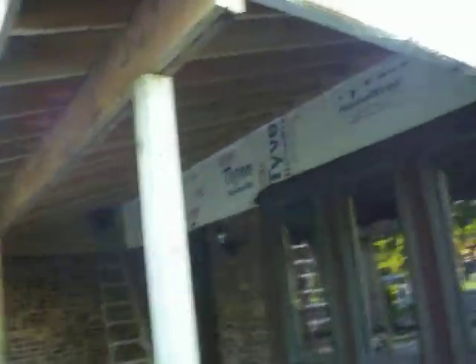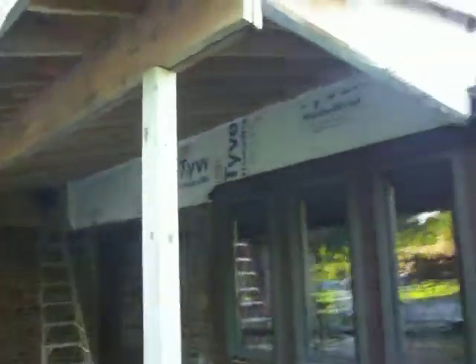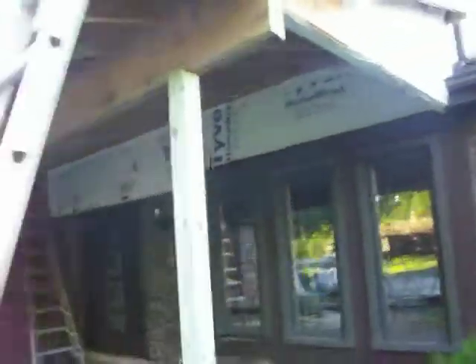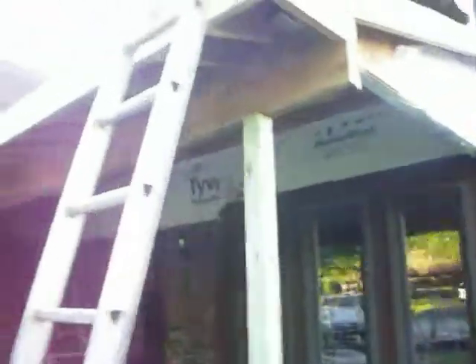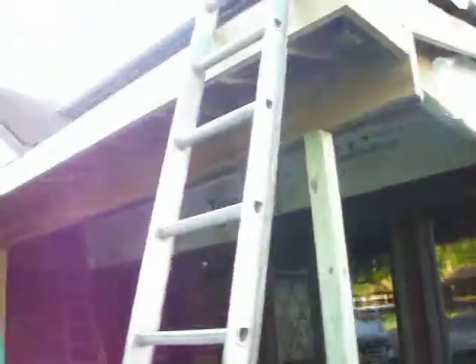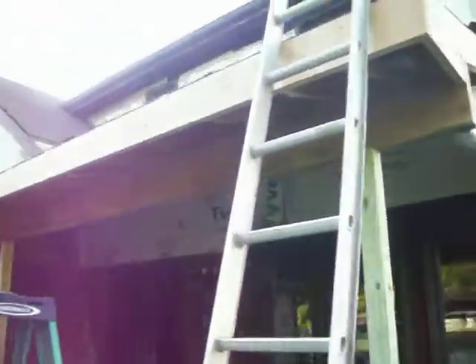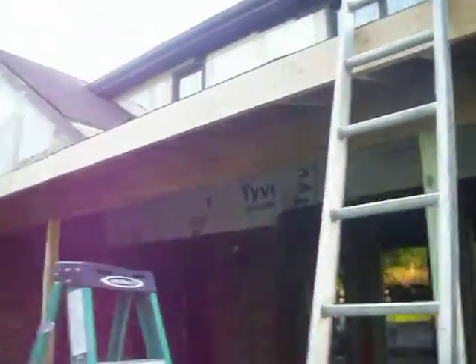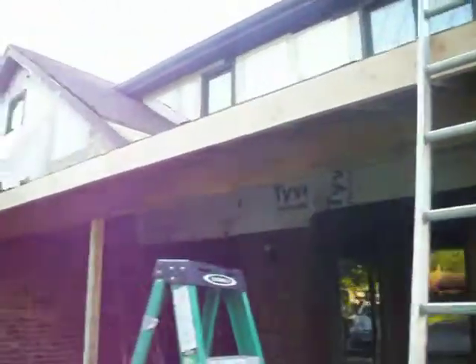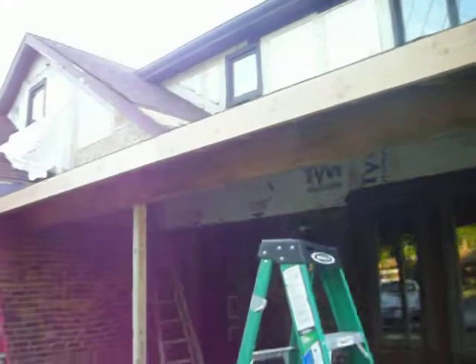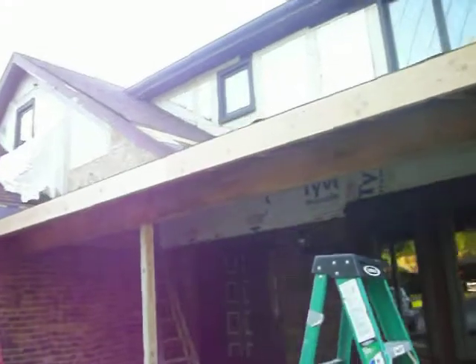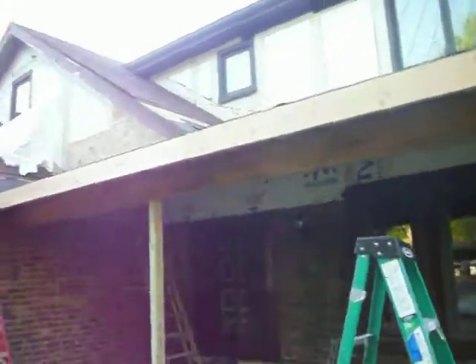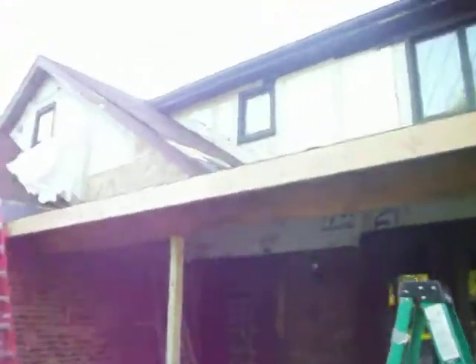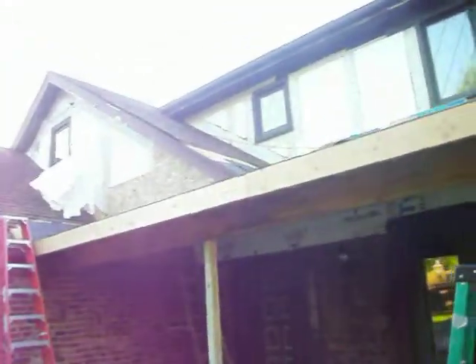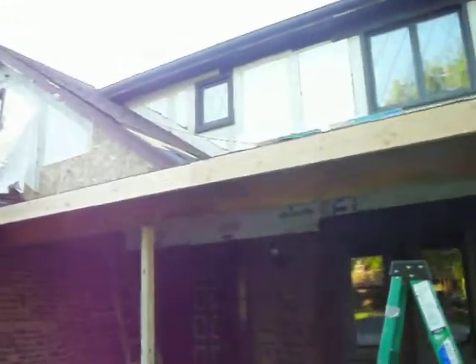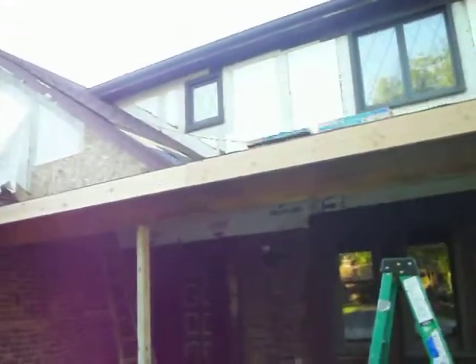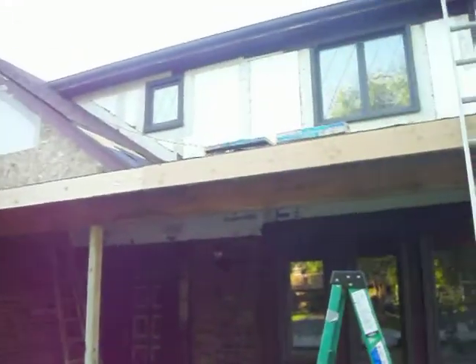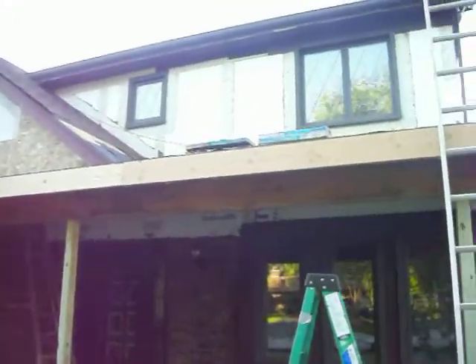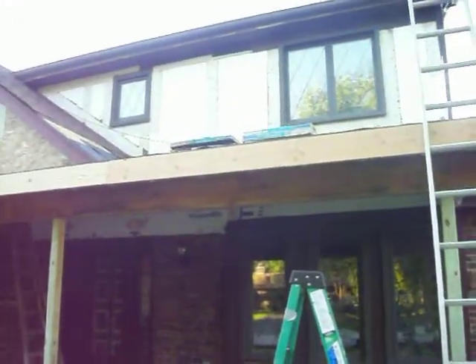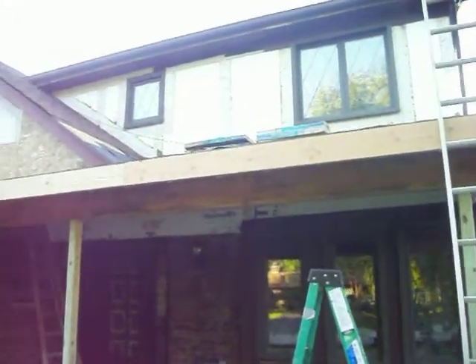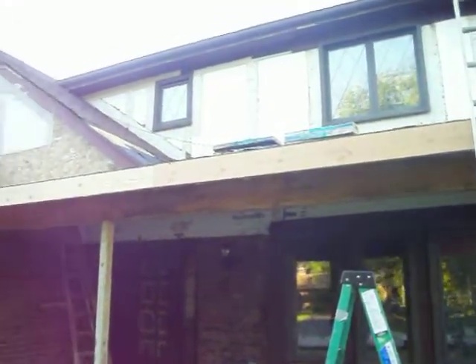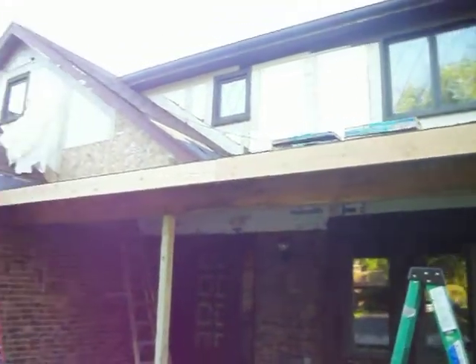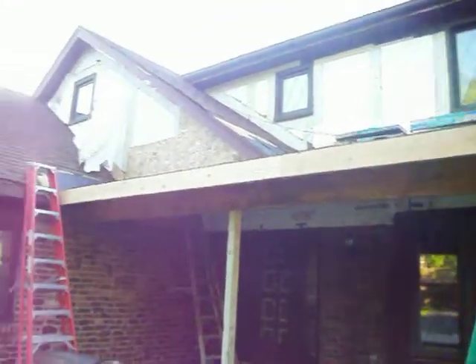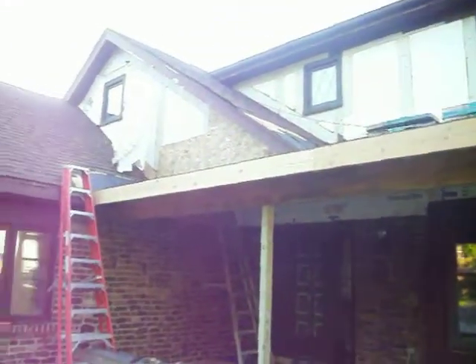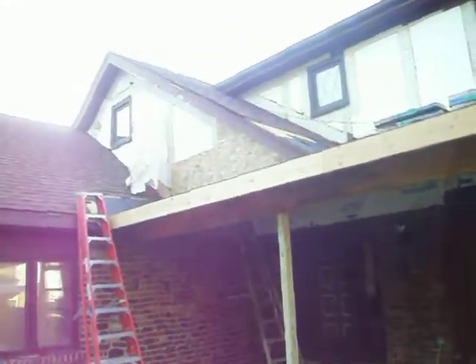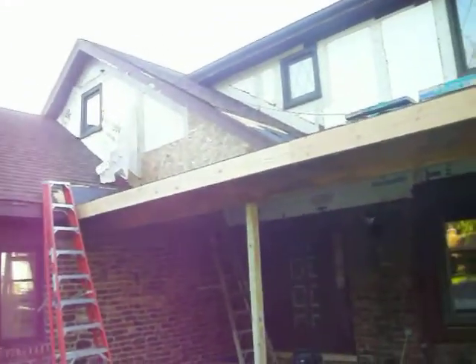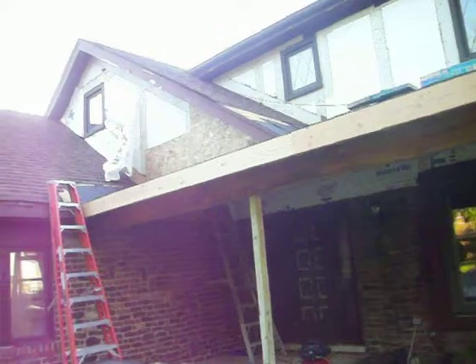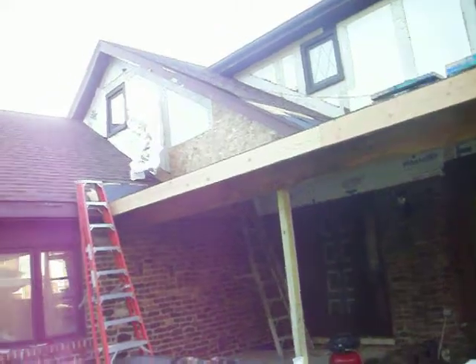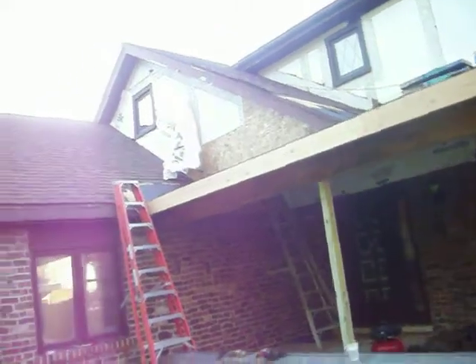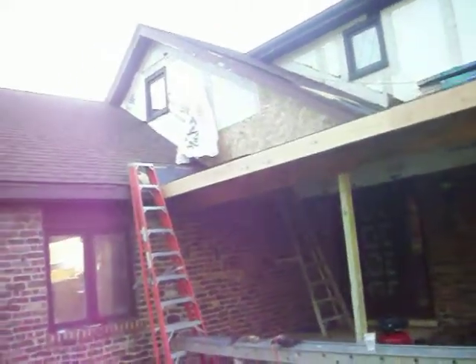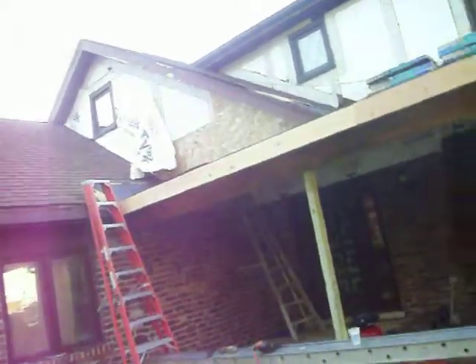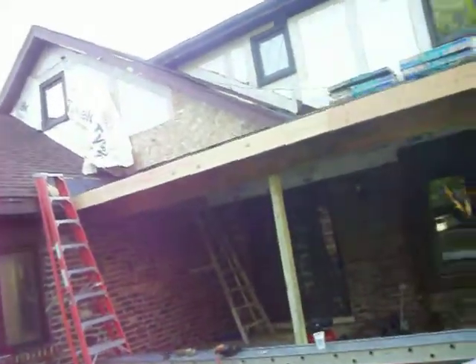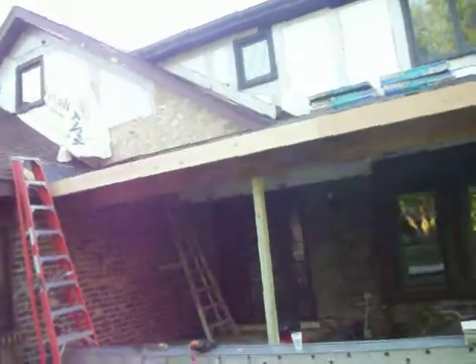This is day two. It'll be shingled and the Tyvek wrap will be on when we're done here, and we'll just keep going.